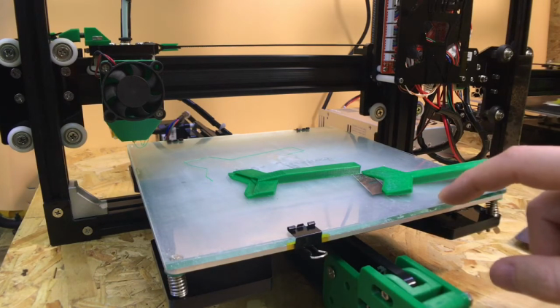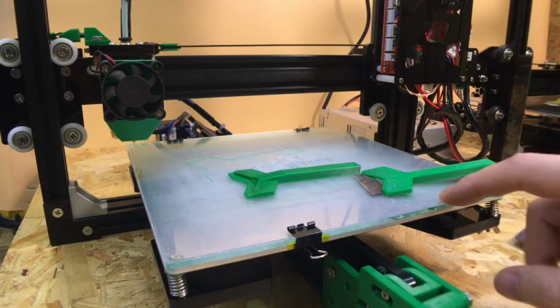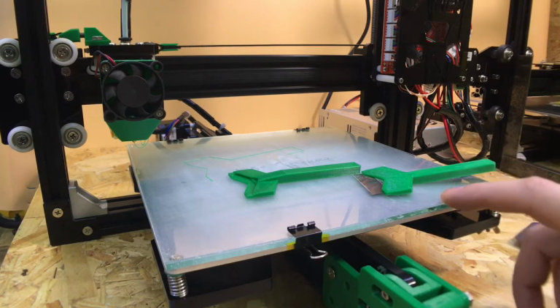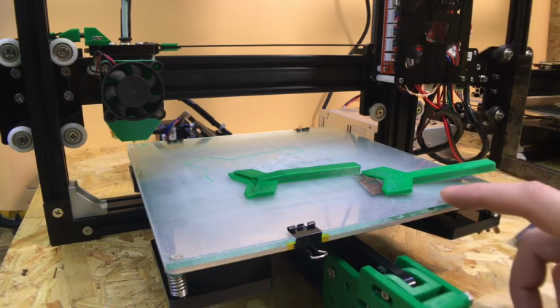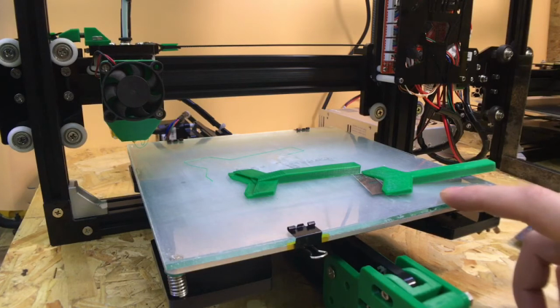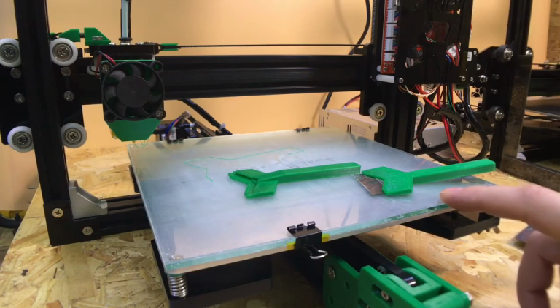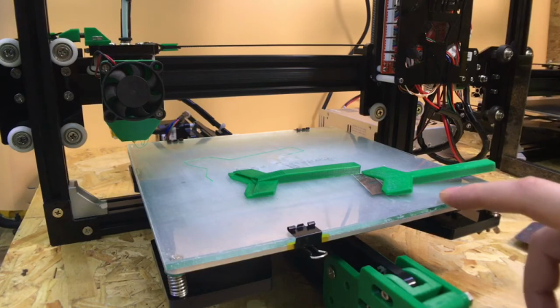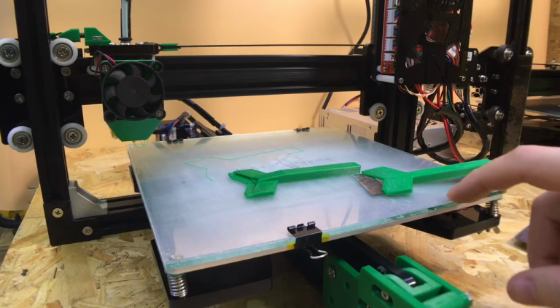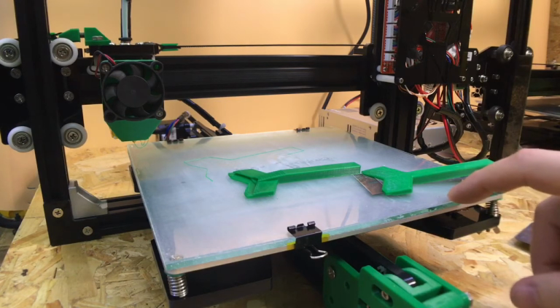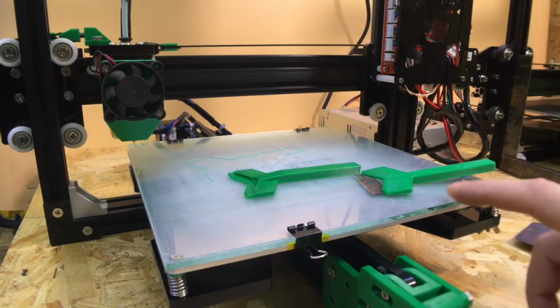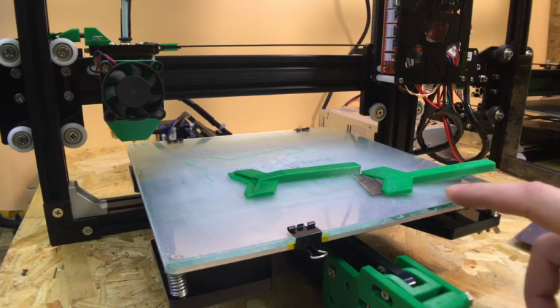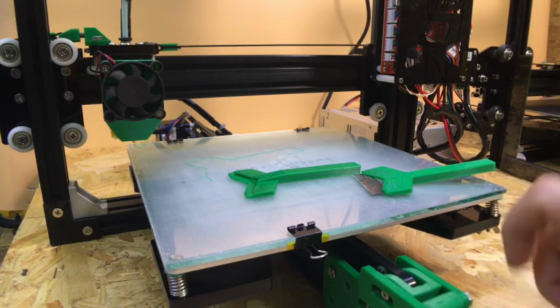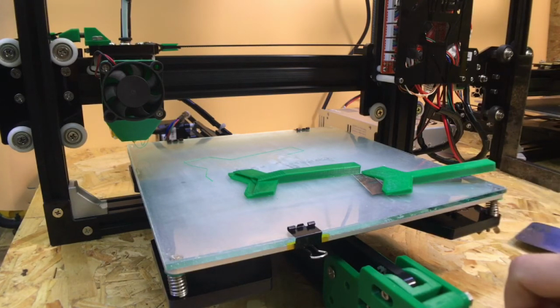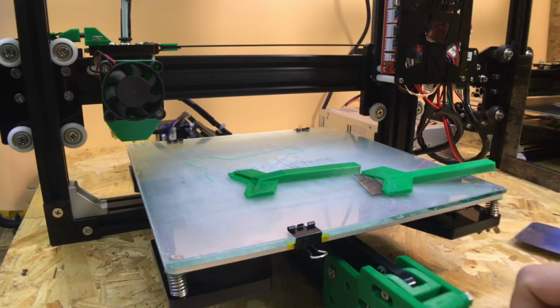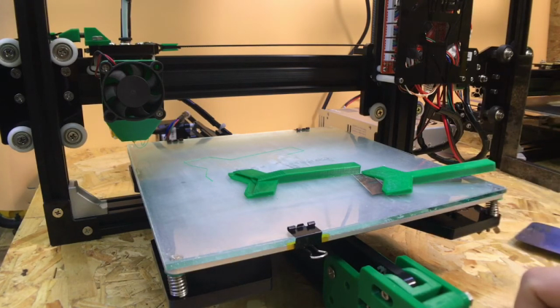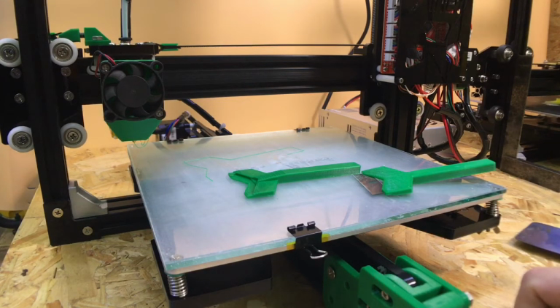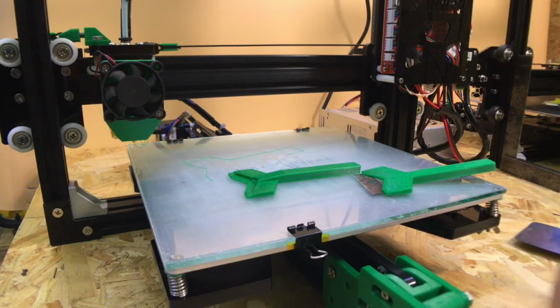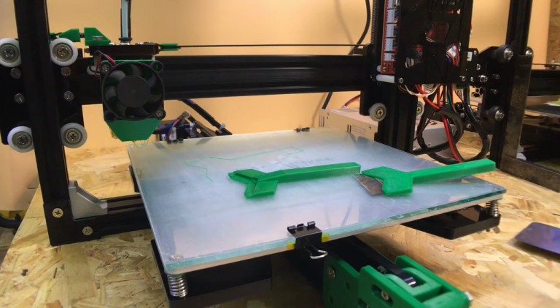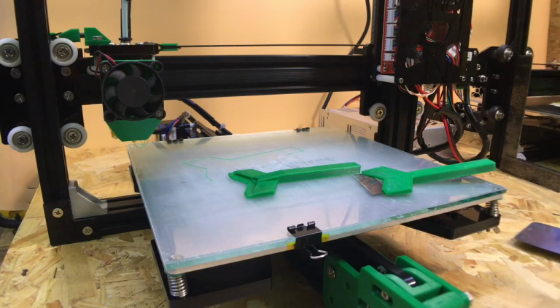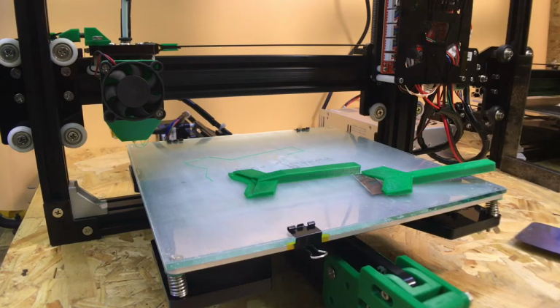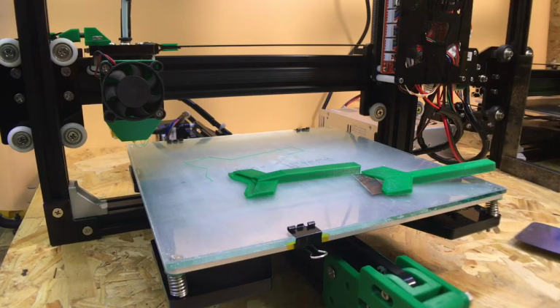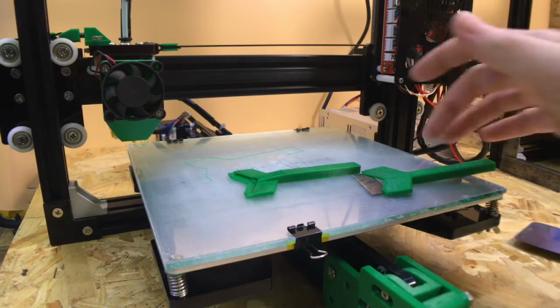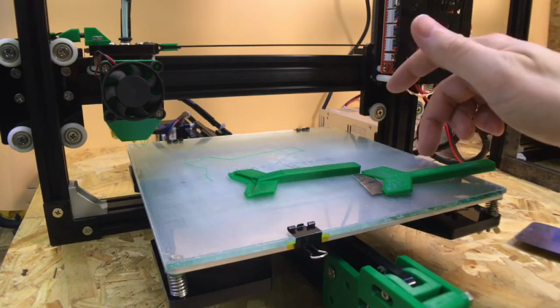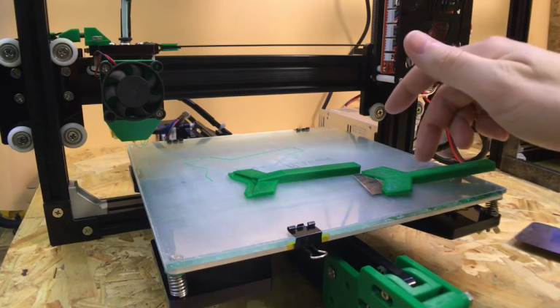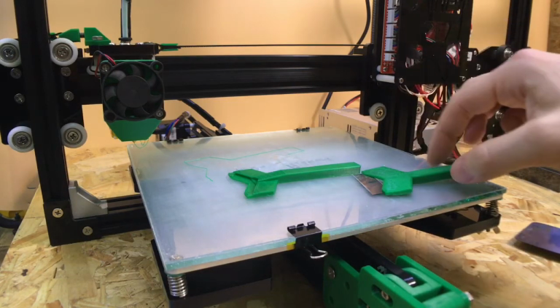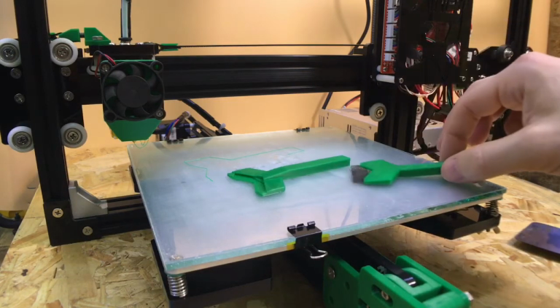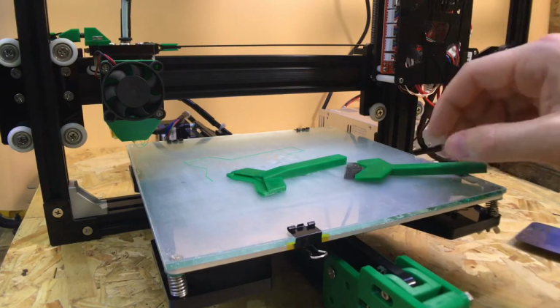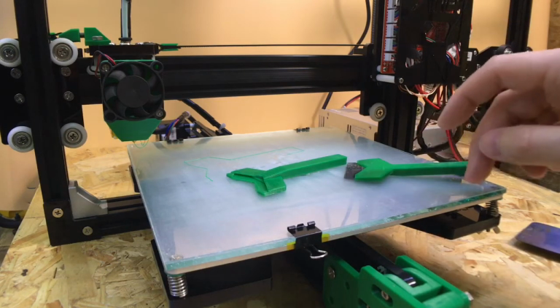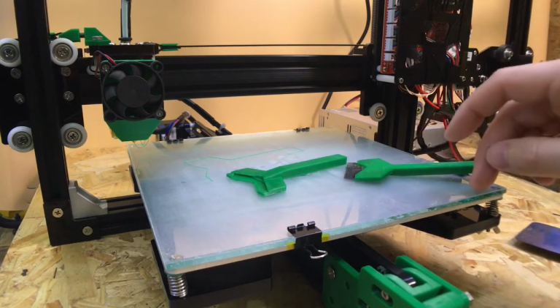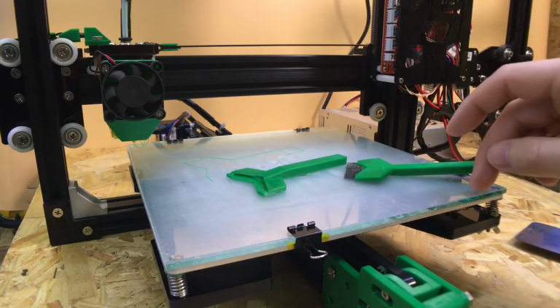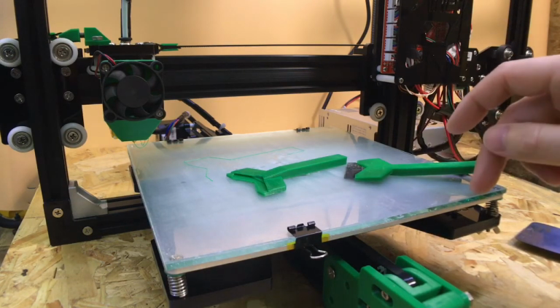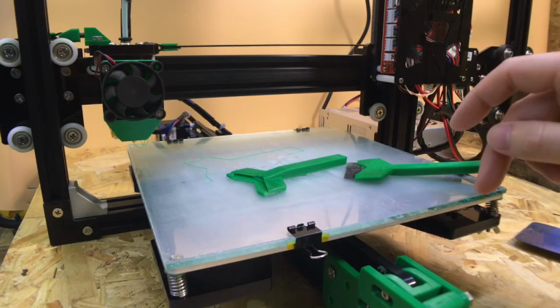That's around about the cheapest I've found it. Most places like eBay and Amazon they're around £20, so I'll put a link in the description to this — it seems to be pretty good.